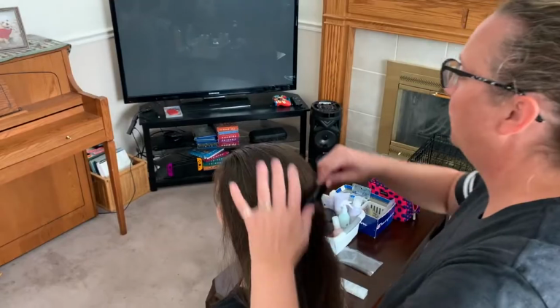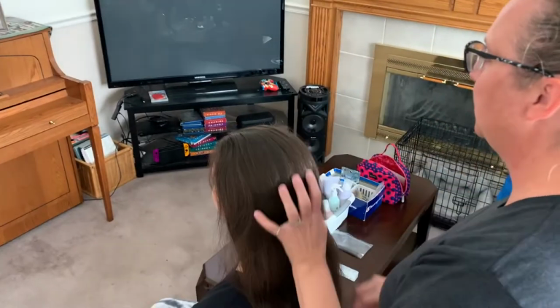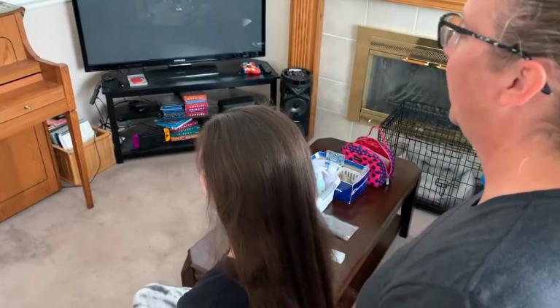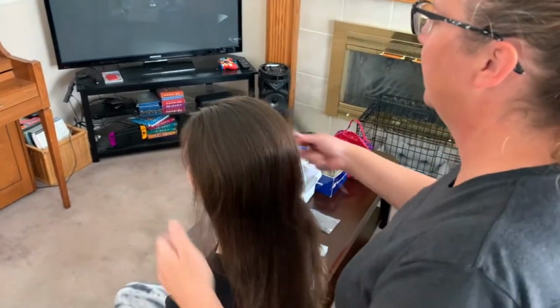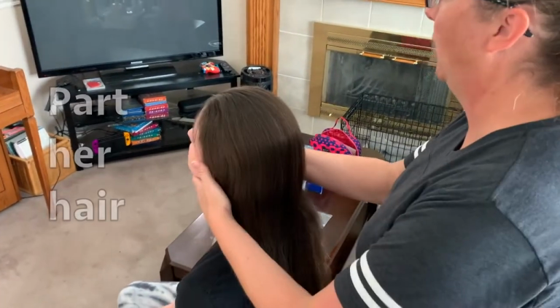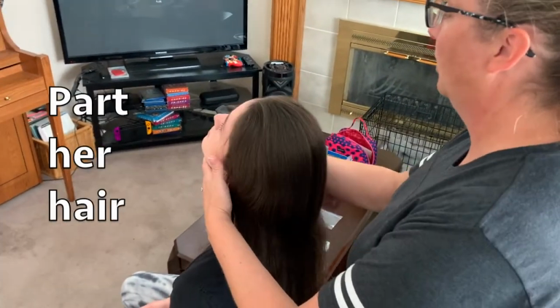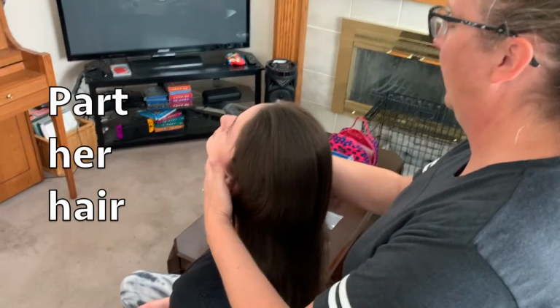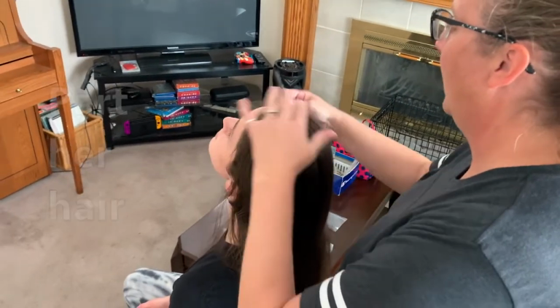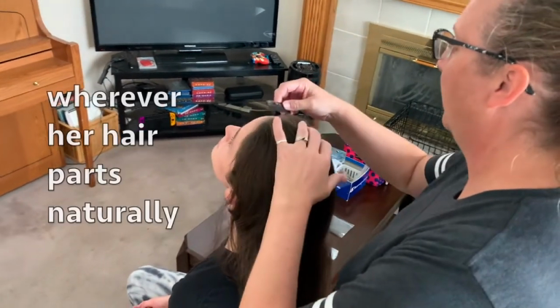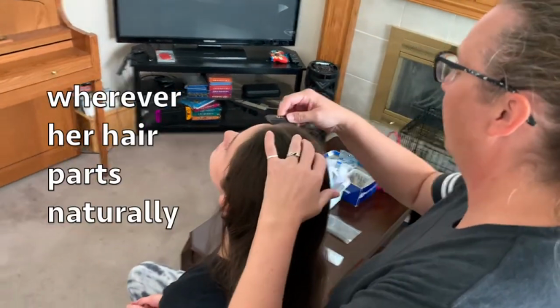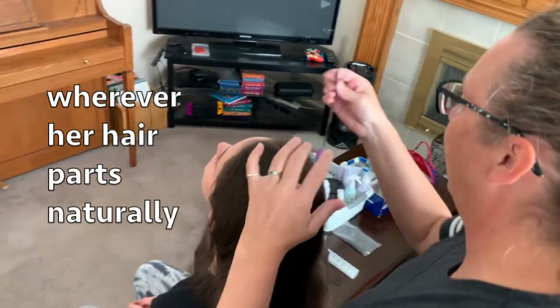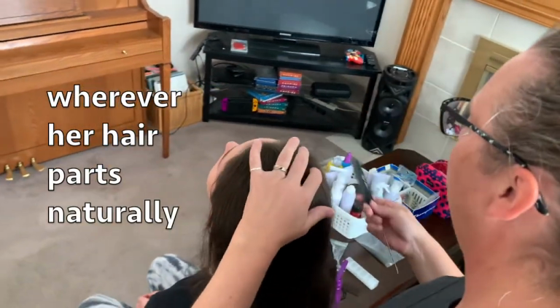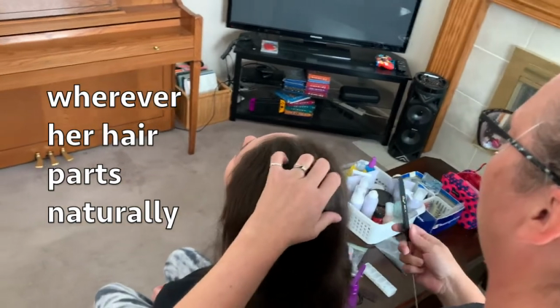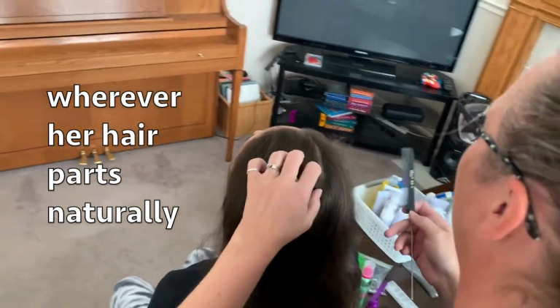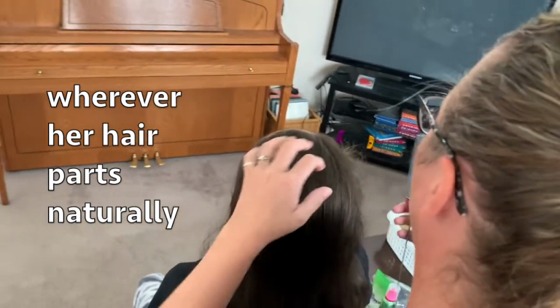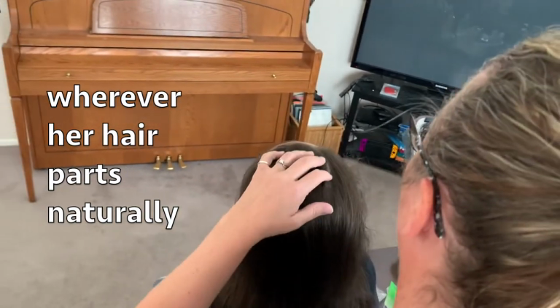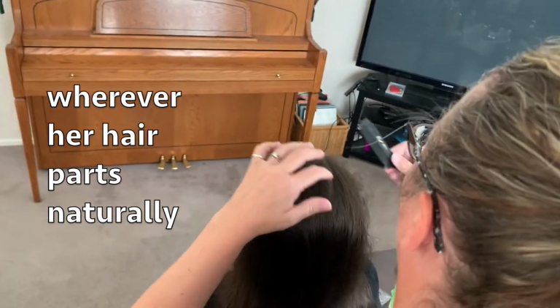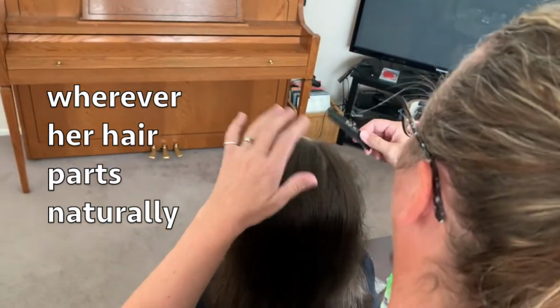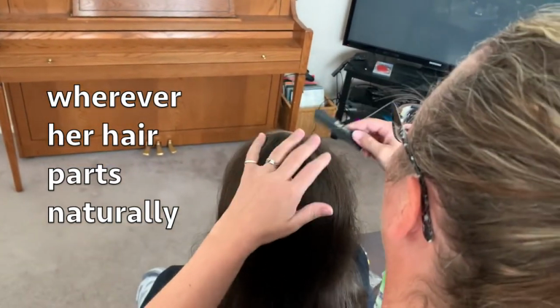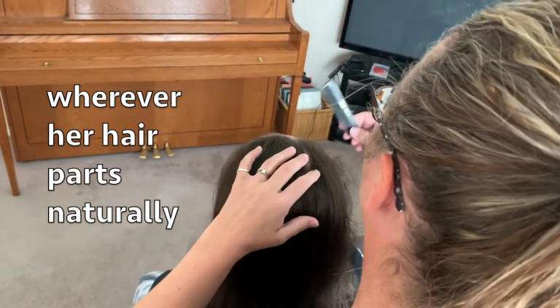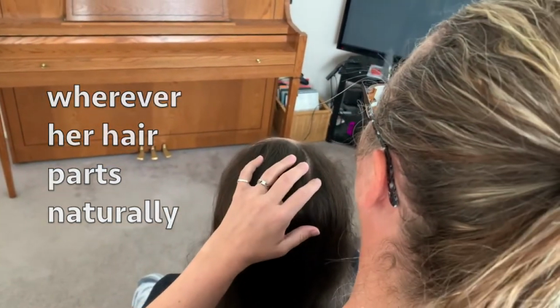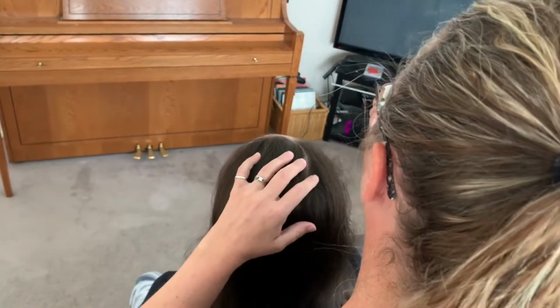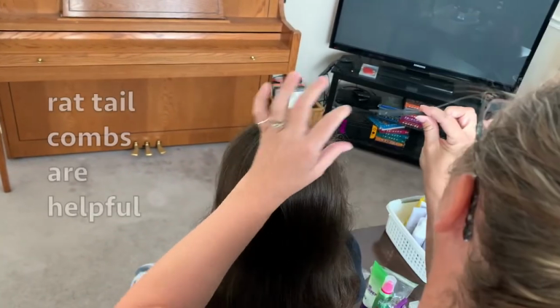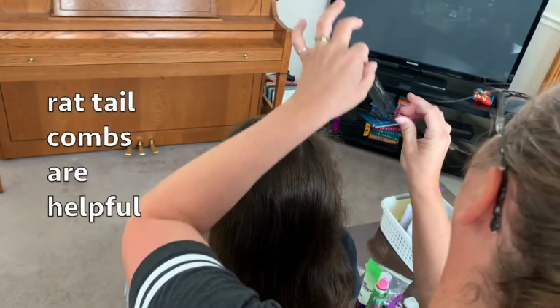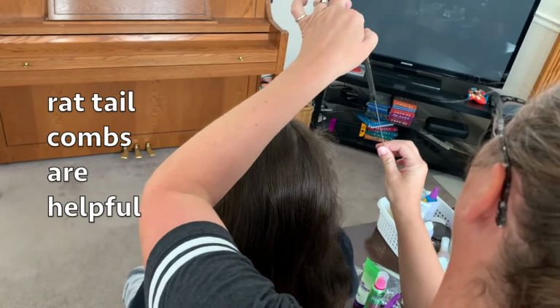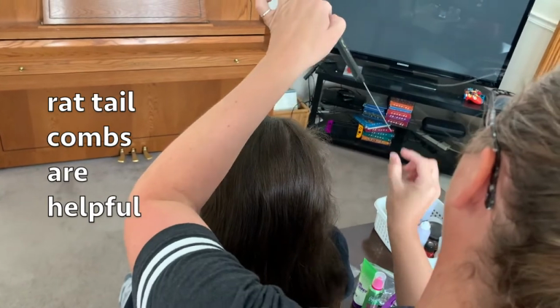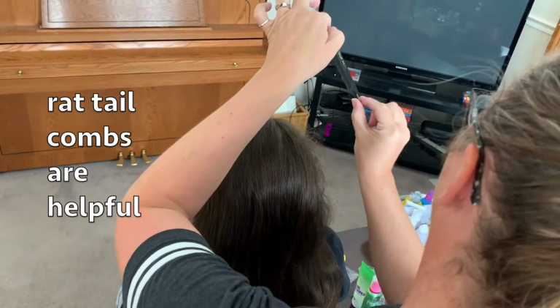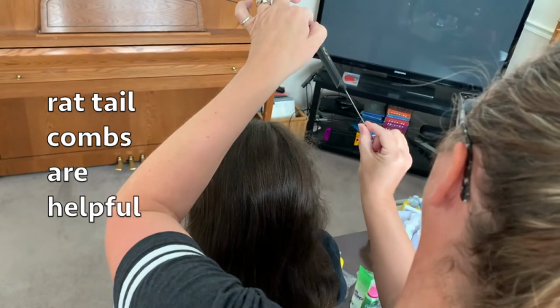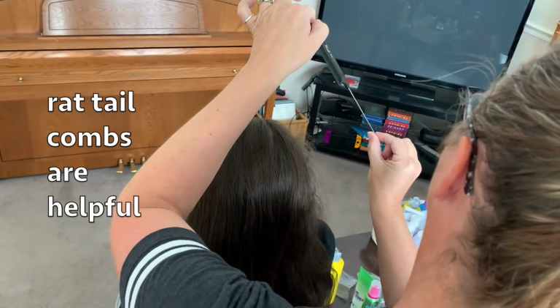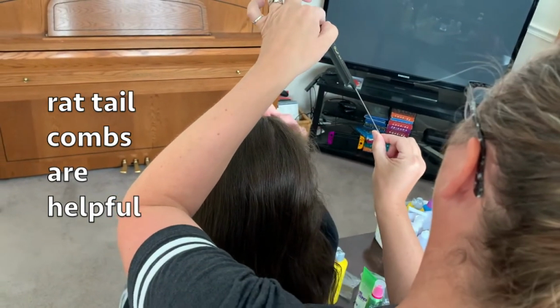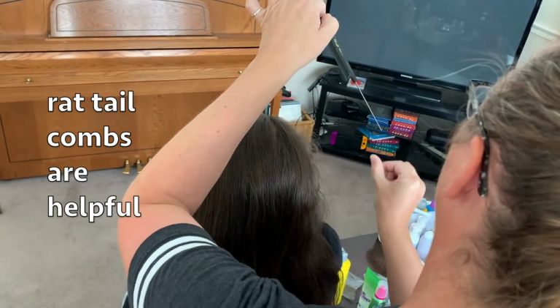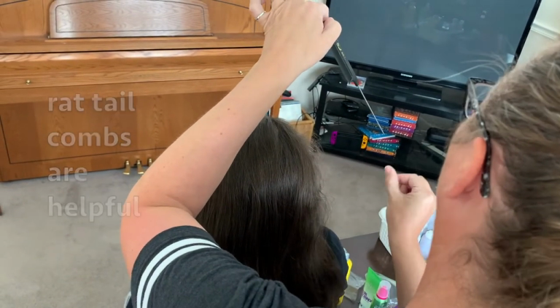First thing we're going to do is part her hair on the right side. She's got a really deep cowlick, so we're going to start on the right because that's where her hair parts naturally. These rat tail combs are really nice because they have sharp edges that will make a really smooth part.